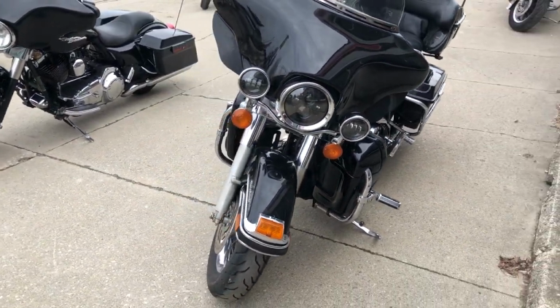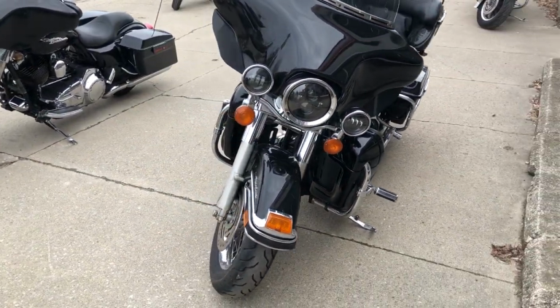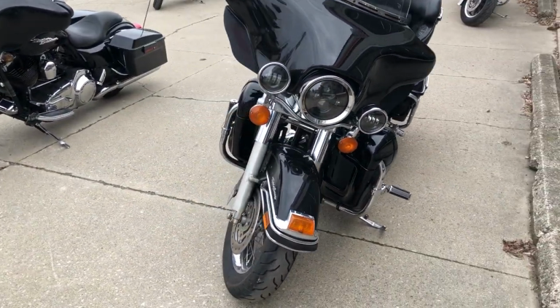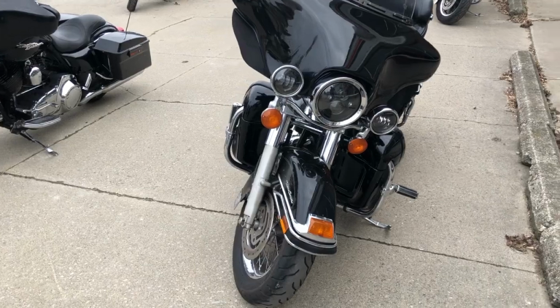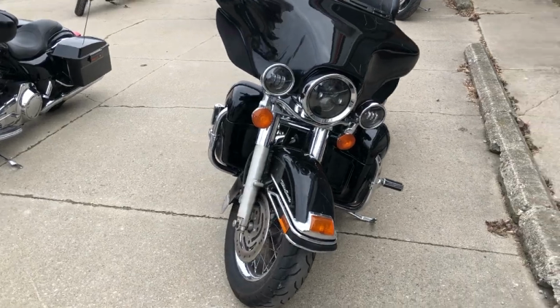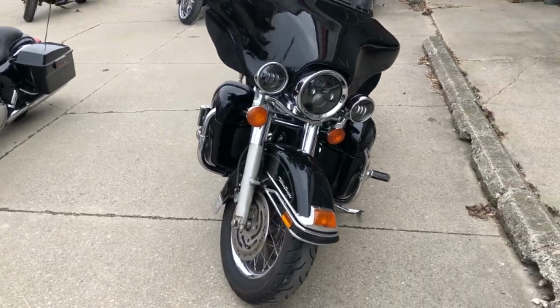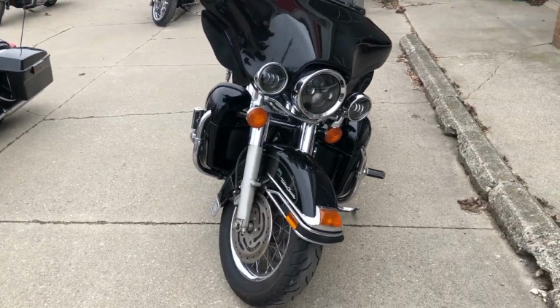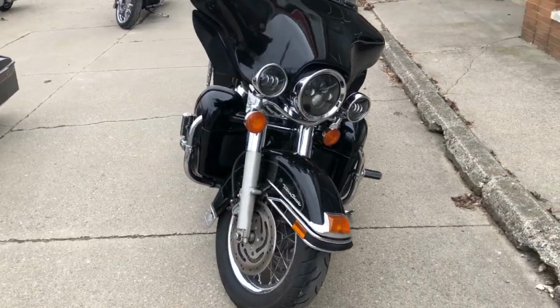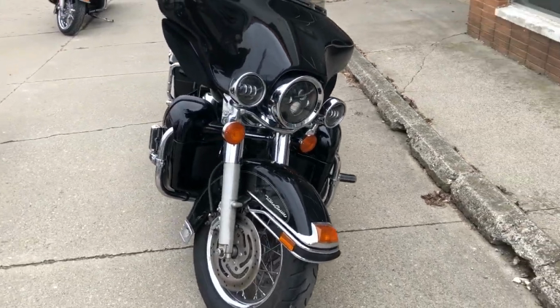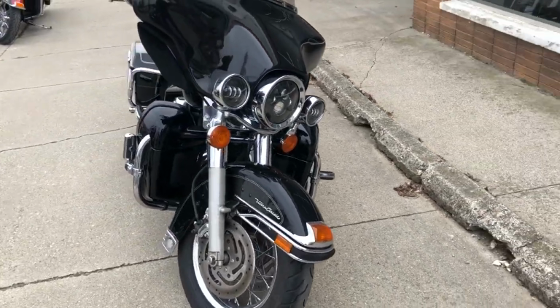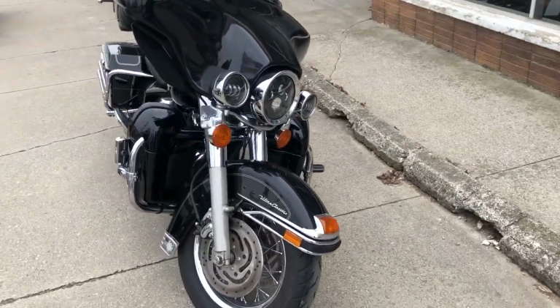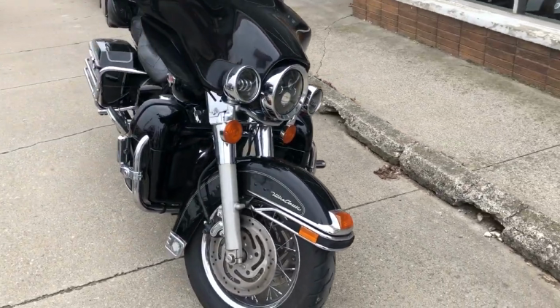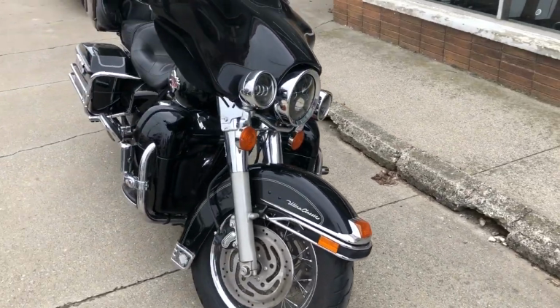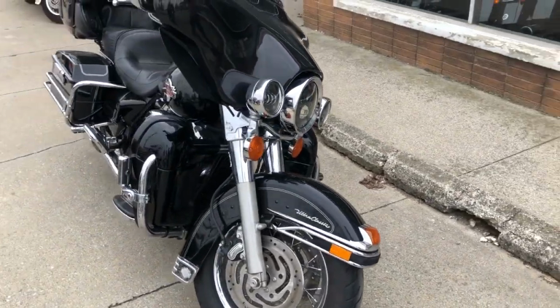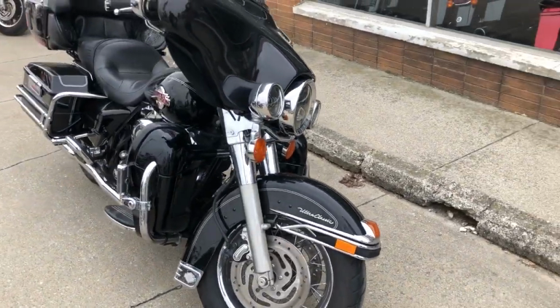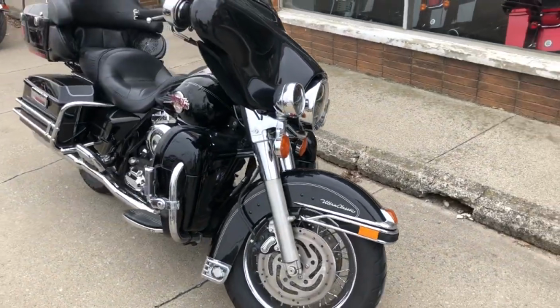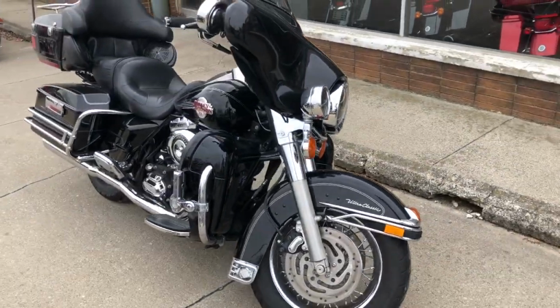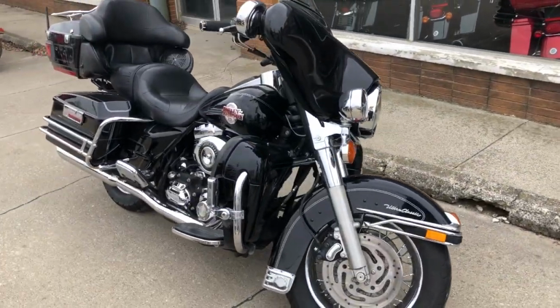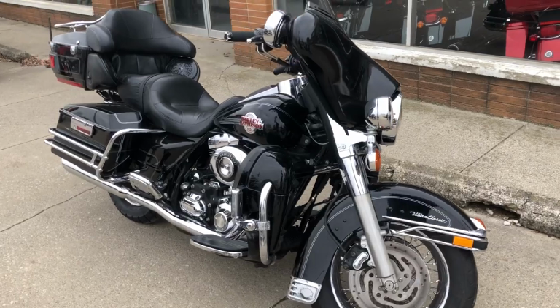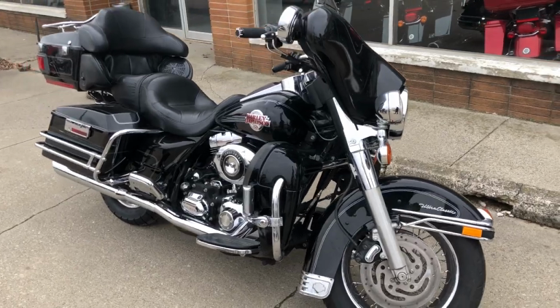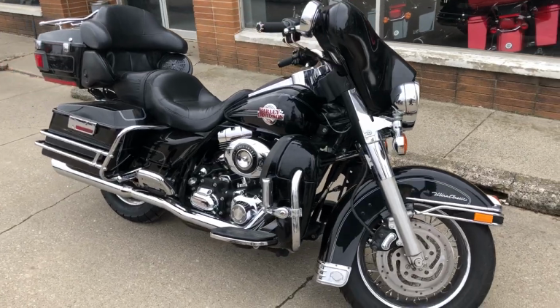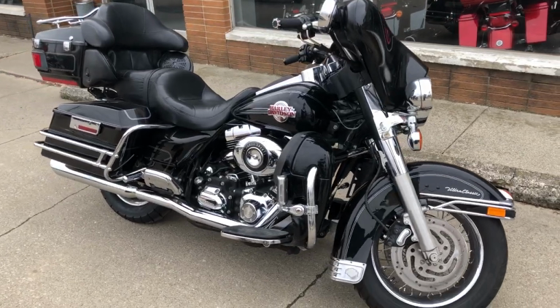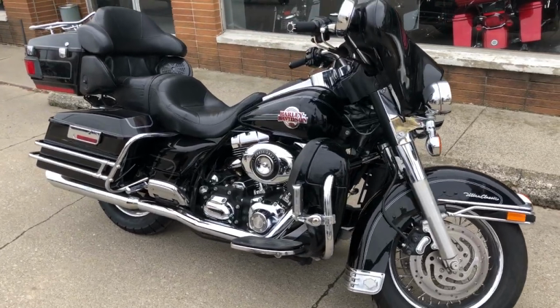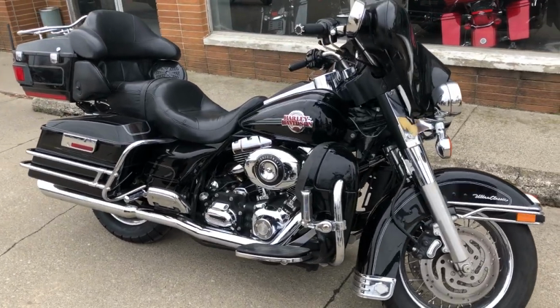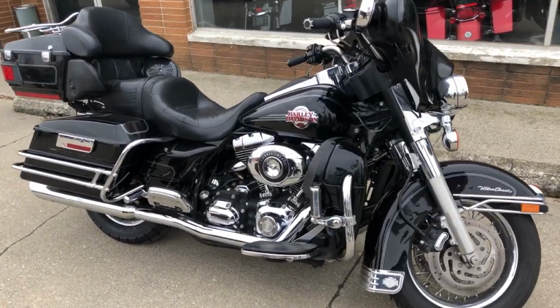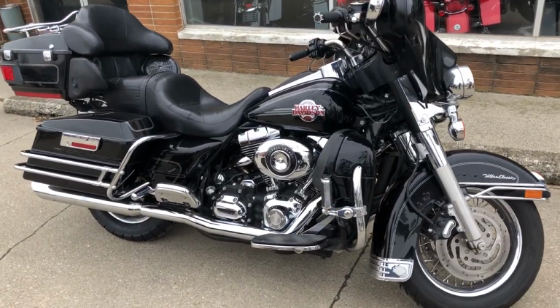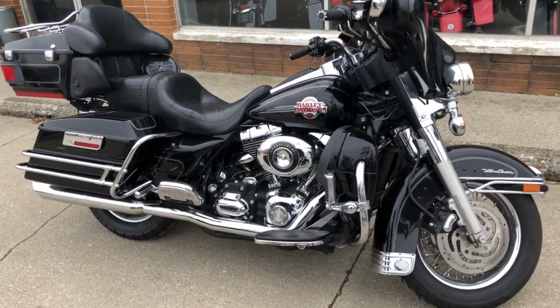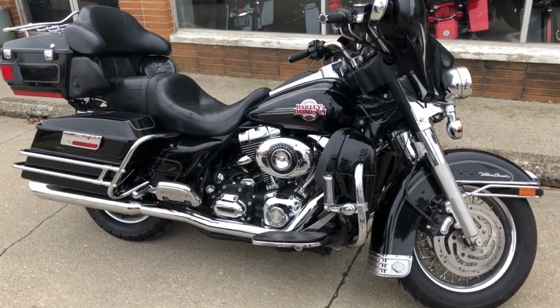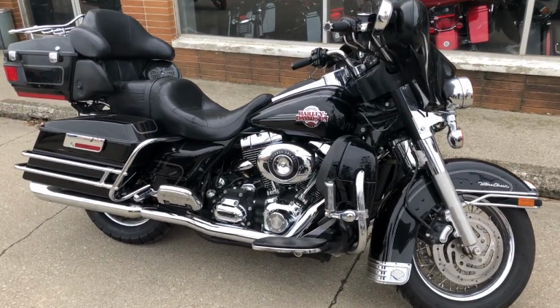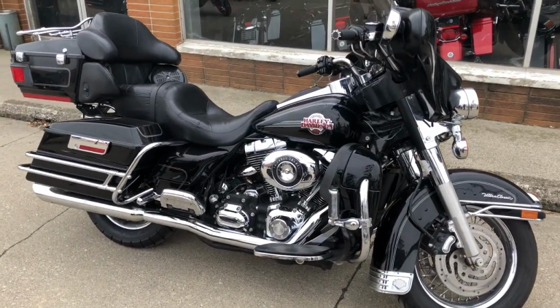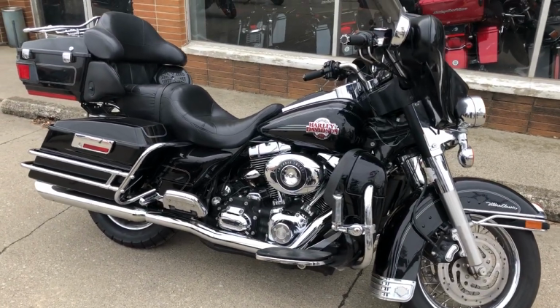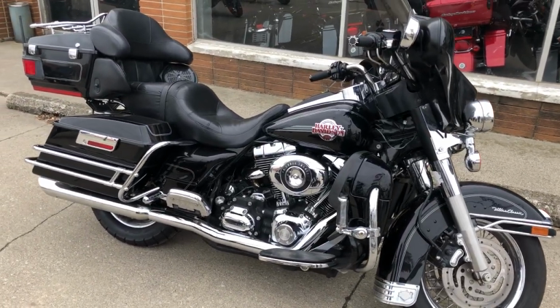This is a great bike for the money, you guys — you don't want to miss it. View our website ApprovalPowerSports.com or give us a call at 810-648-9500.